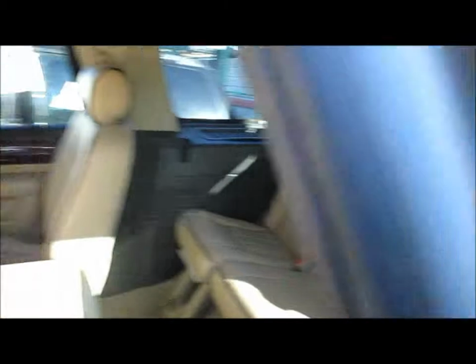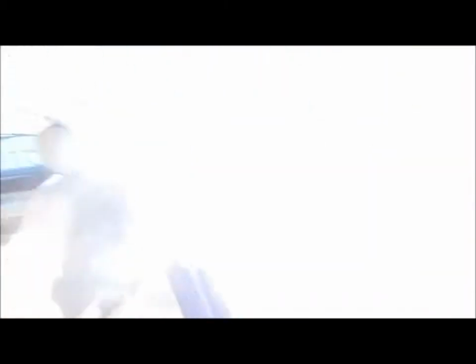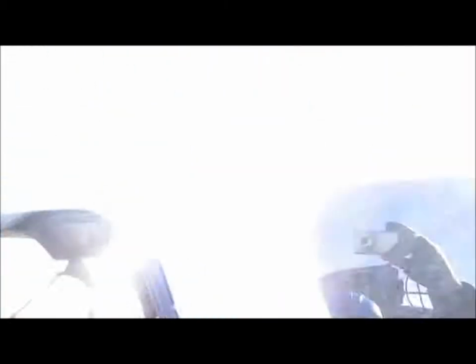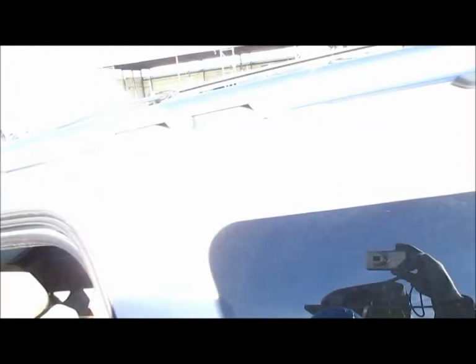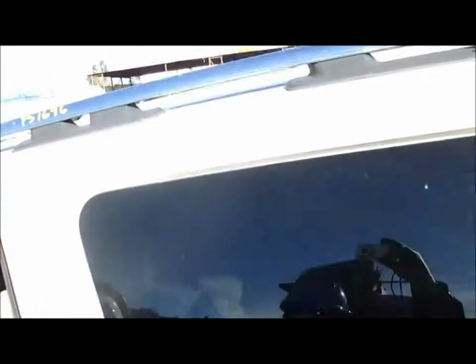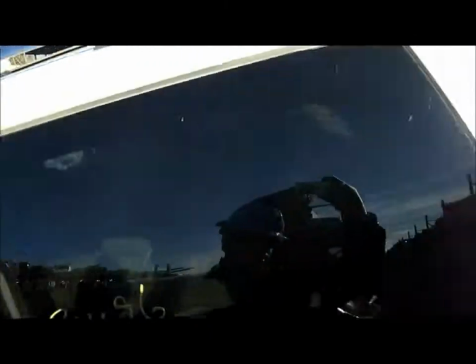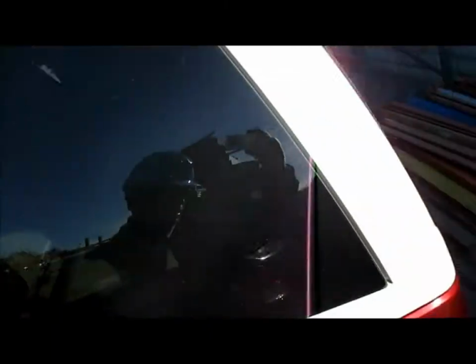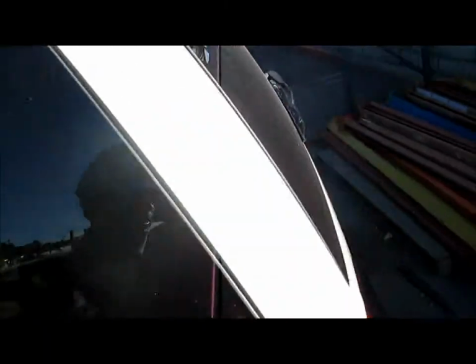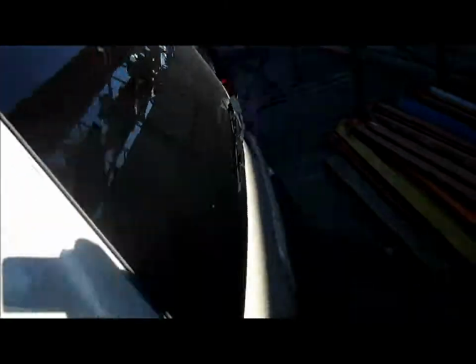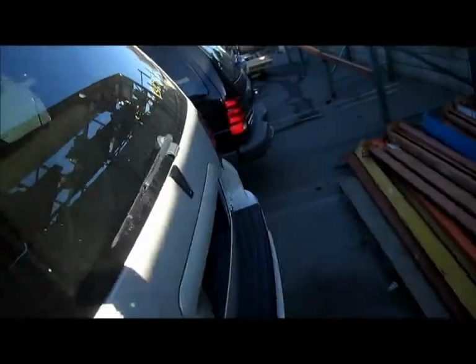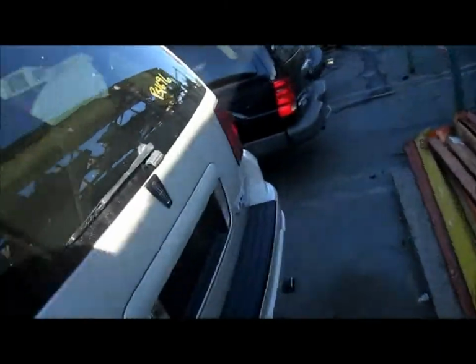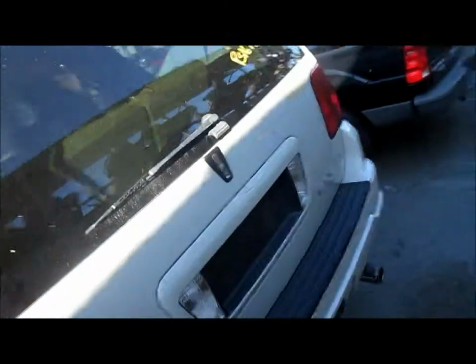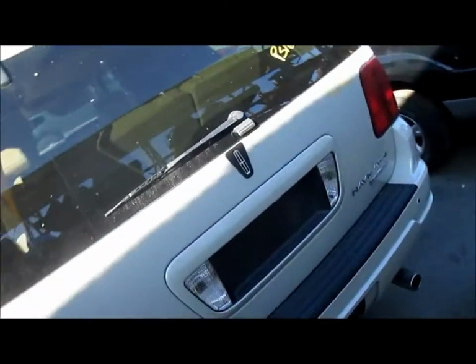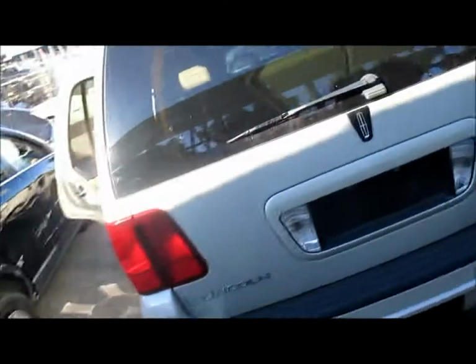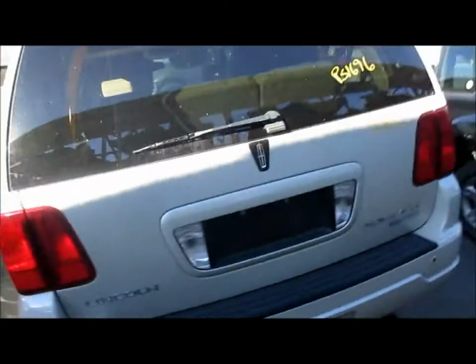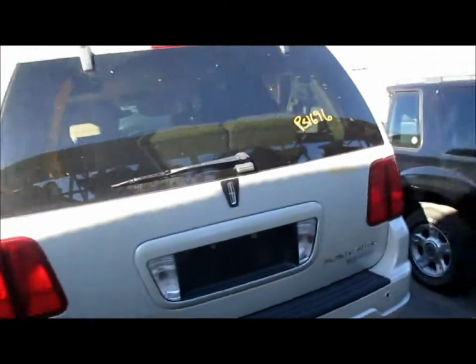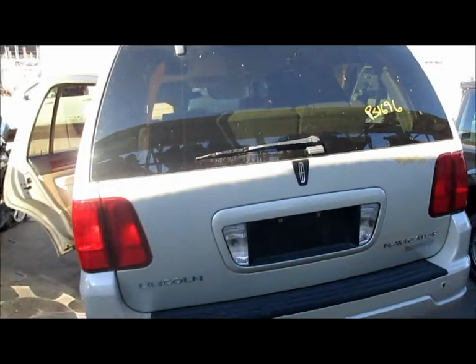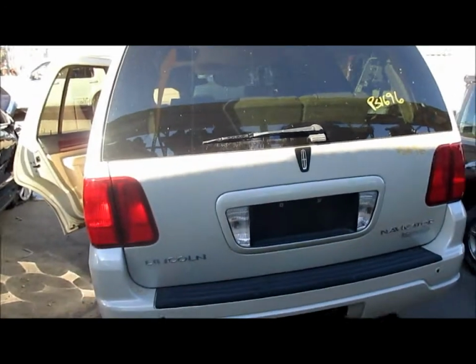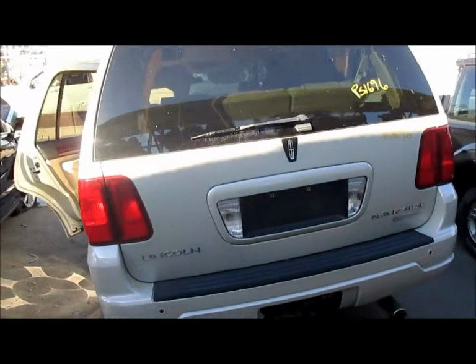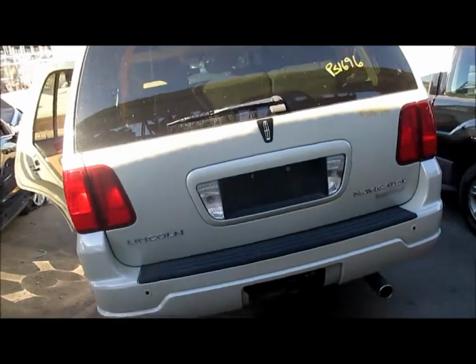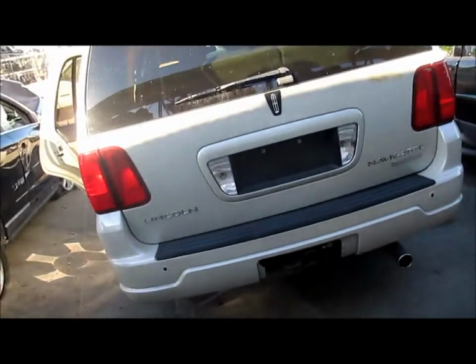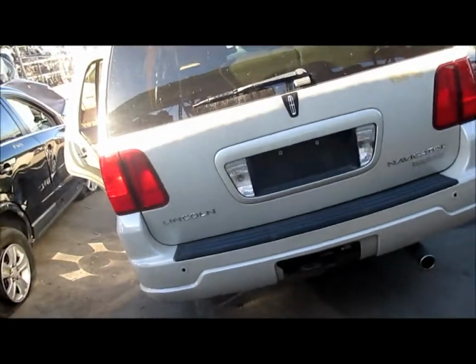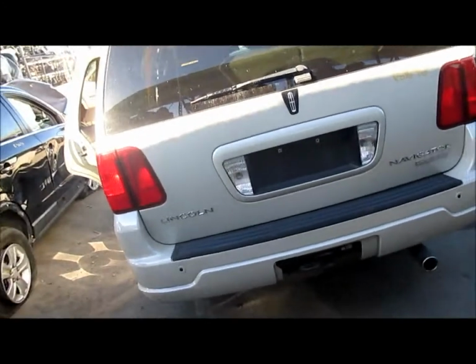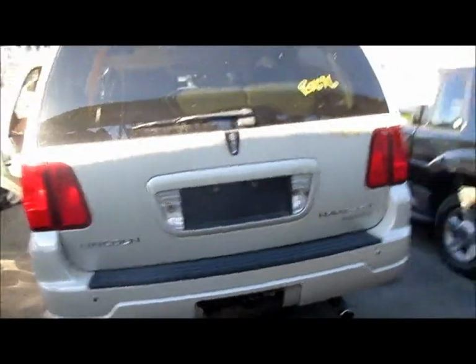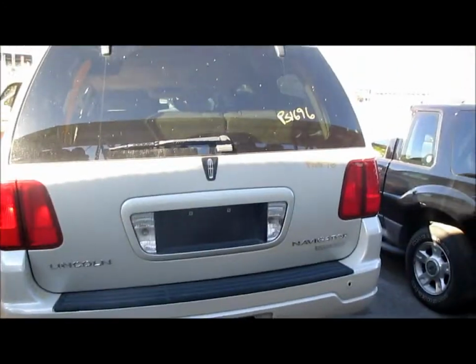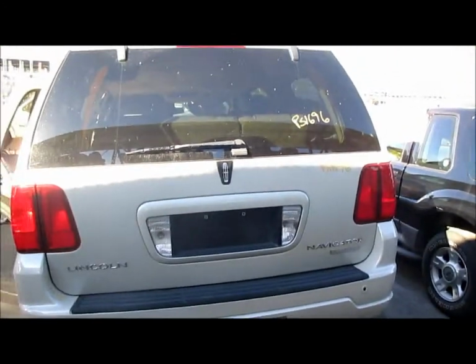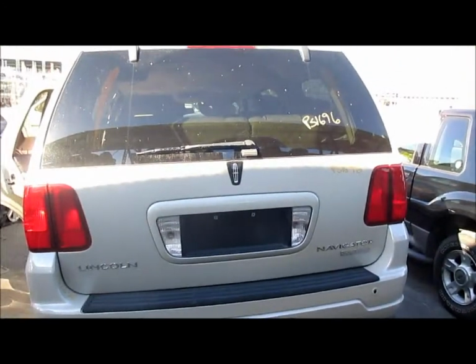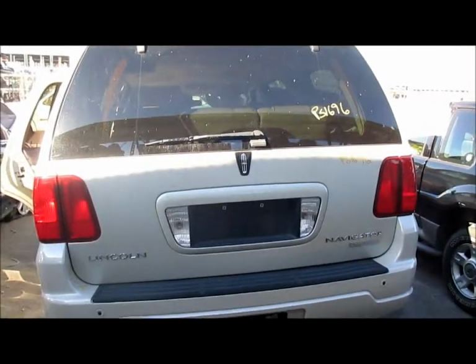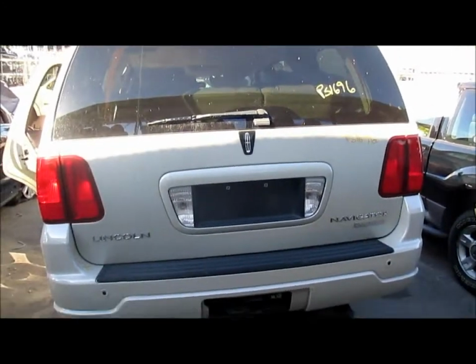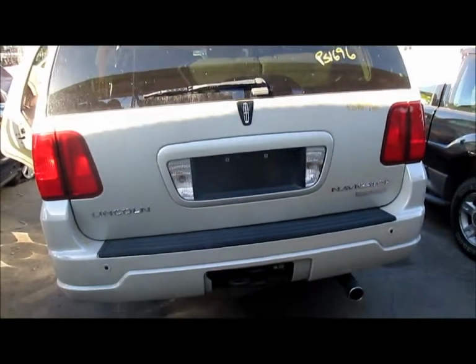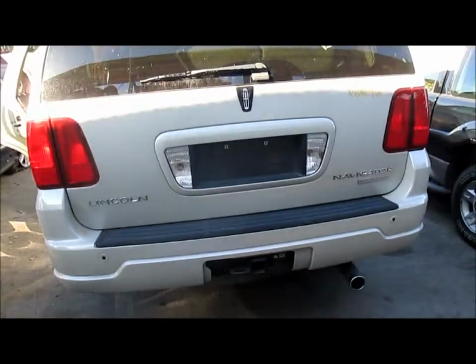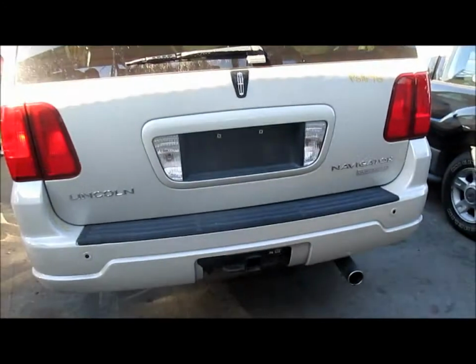Some chrome roof racks, a power lift gate — beautiful lift gate right here — includes both taillights on the lift gate, and a sensor rear bumper.